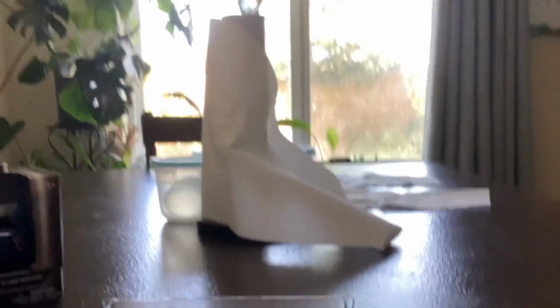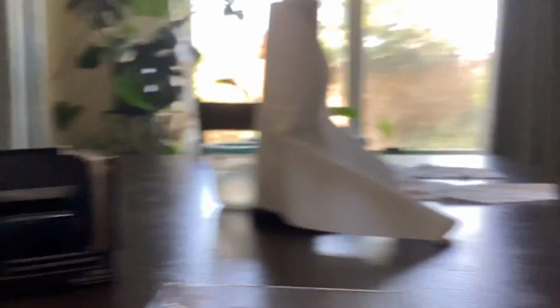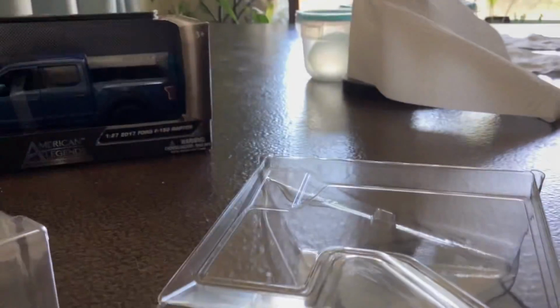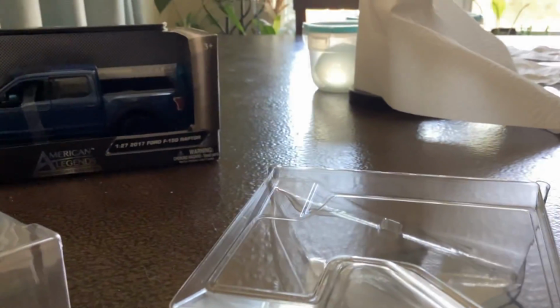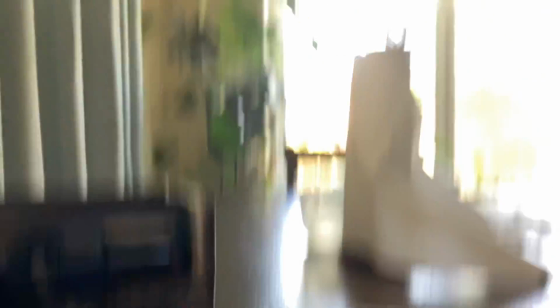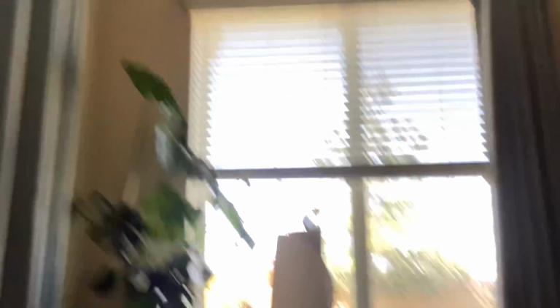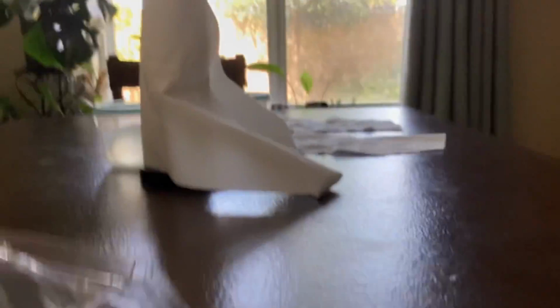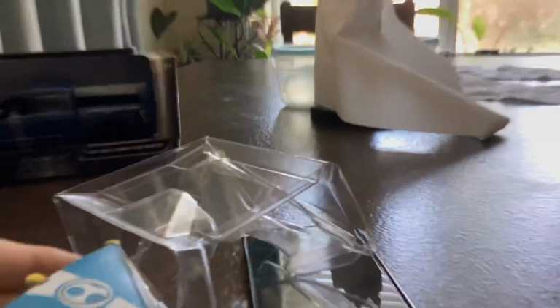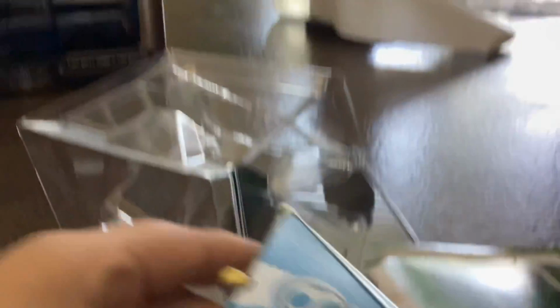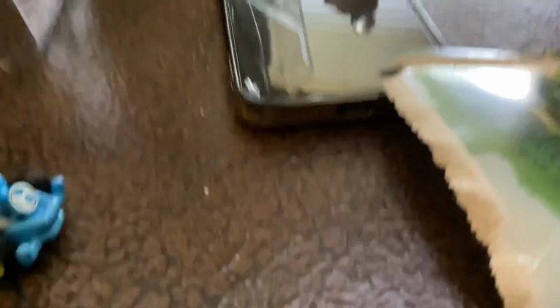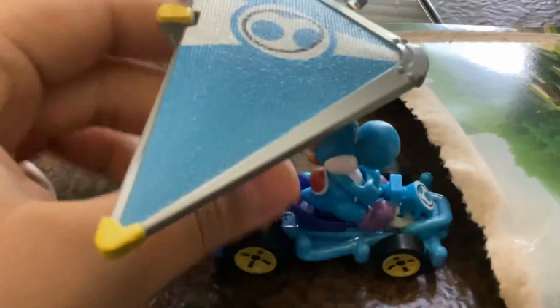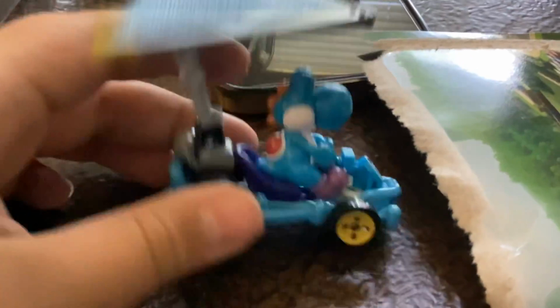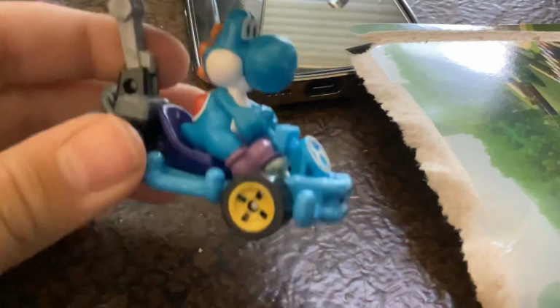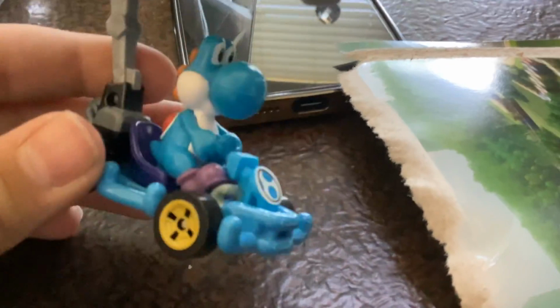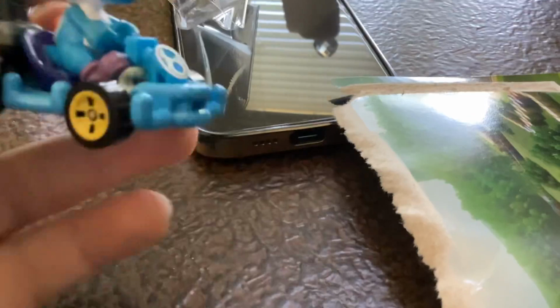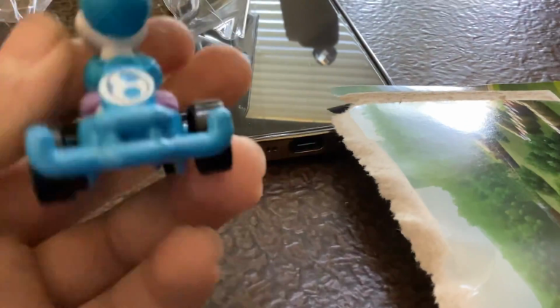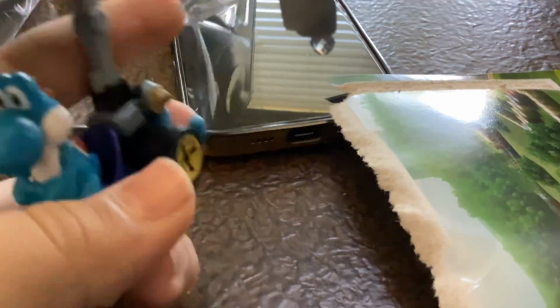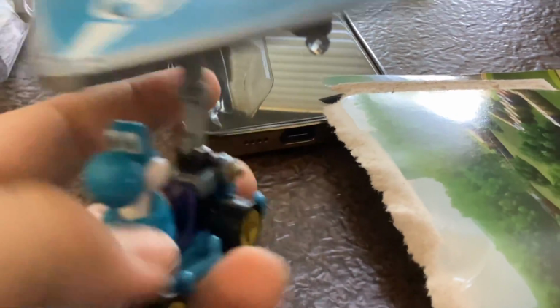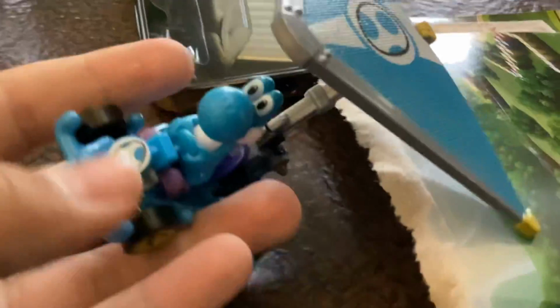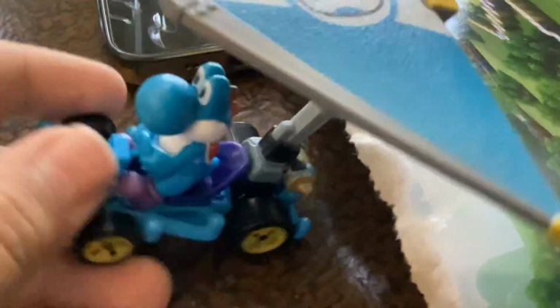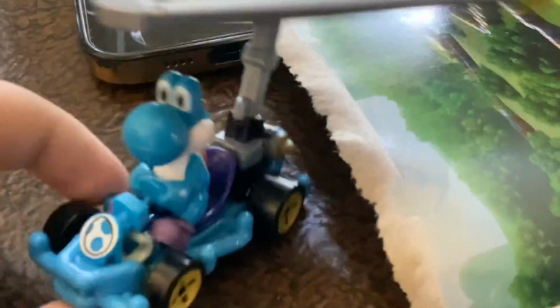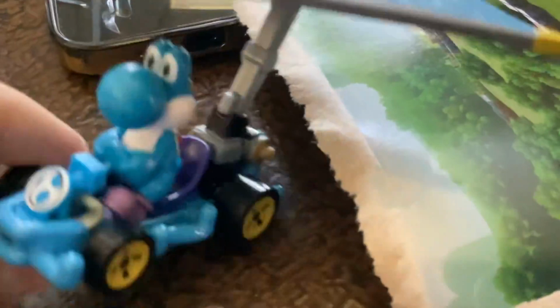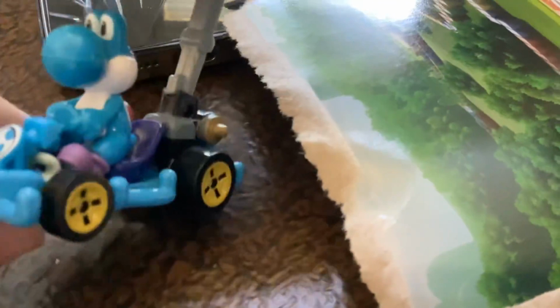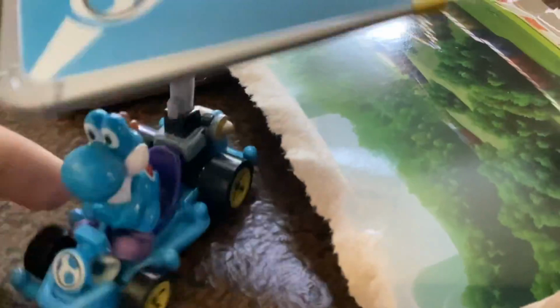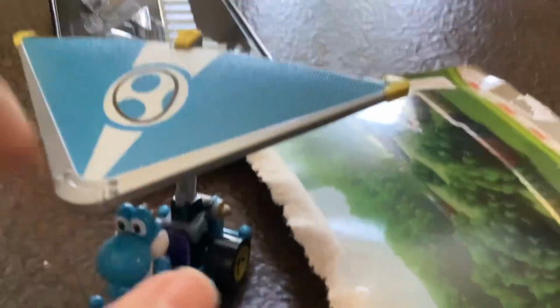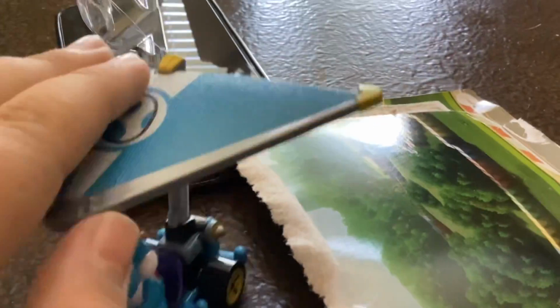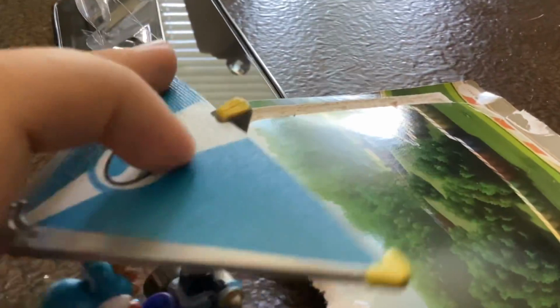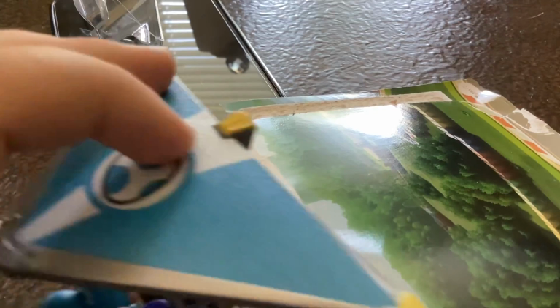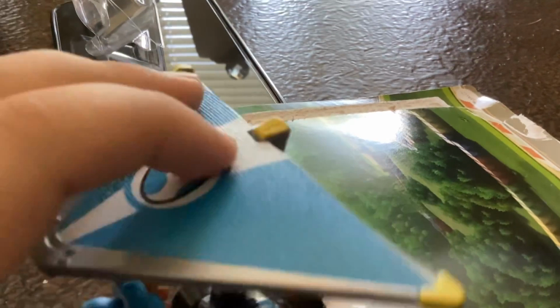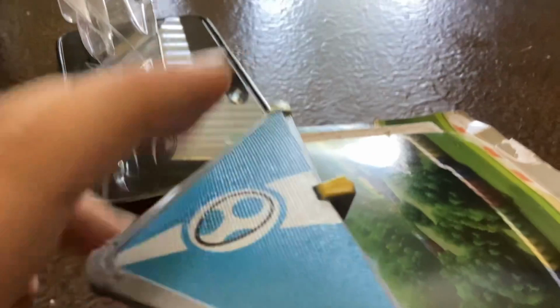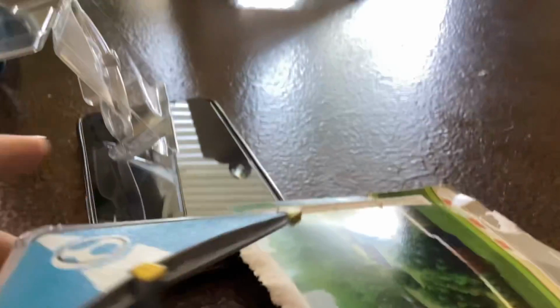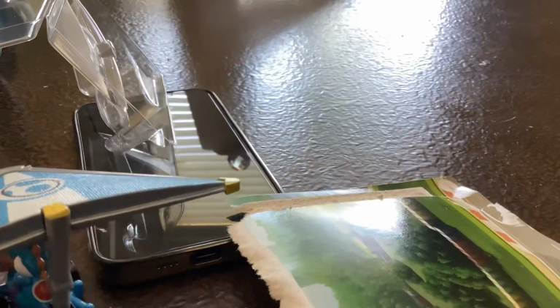He also bought this. This is my new Yoshi Super Glider Mario Kart. We already finished unboxing him, but look at him. Look at the super glider as well.